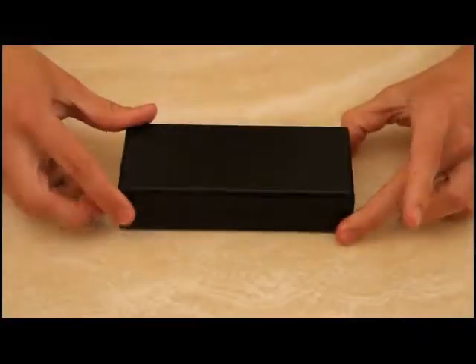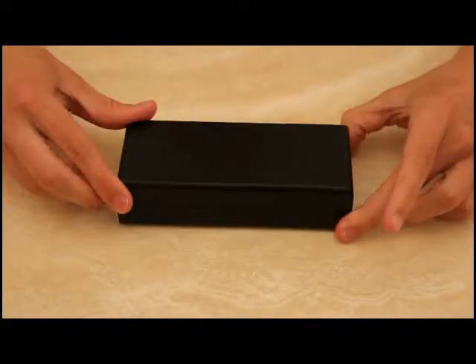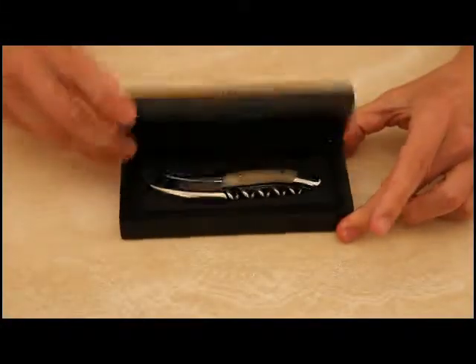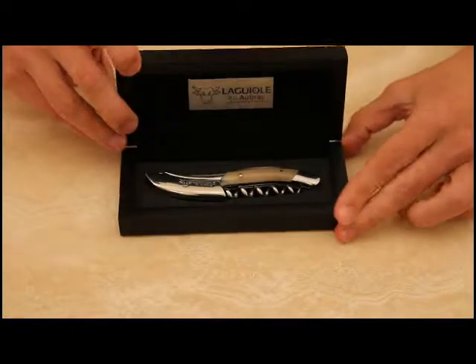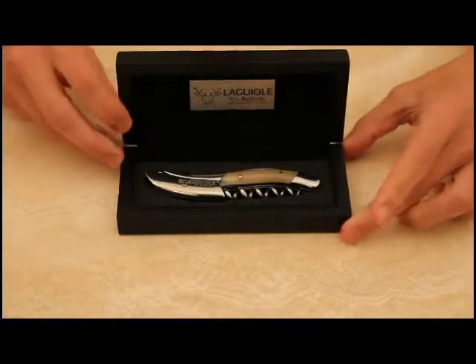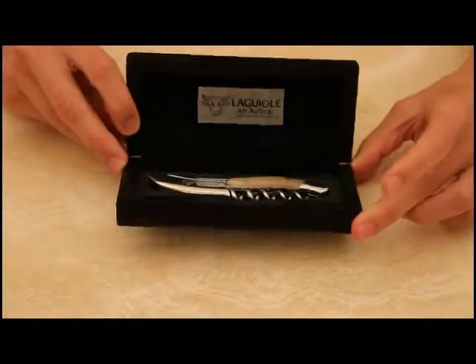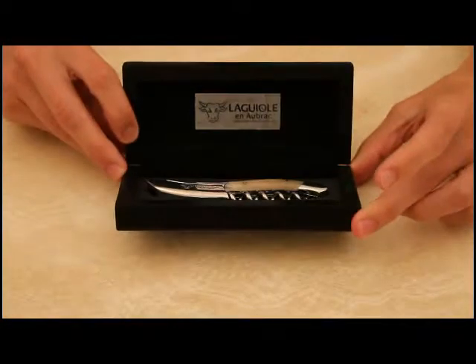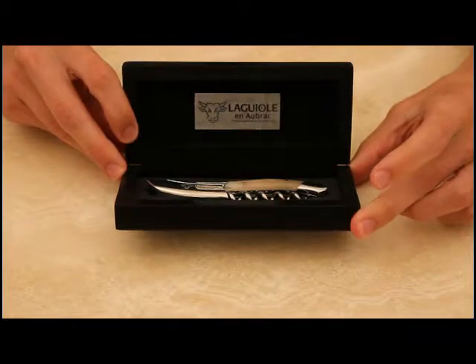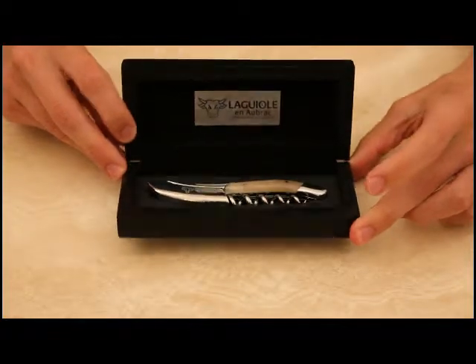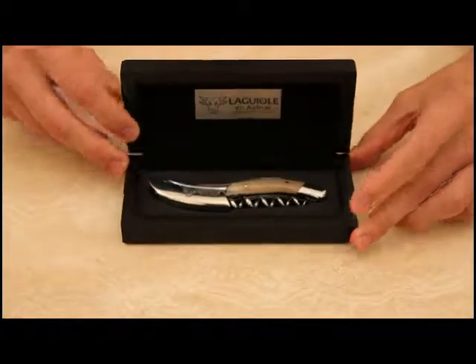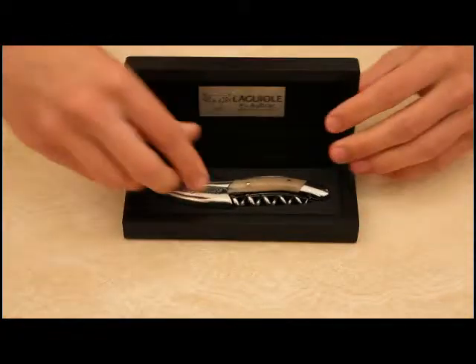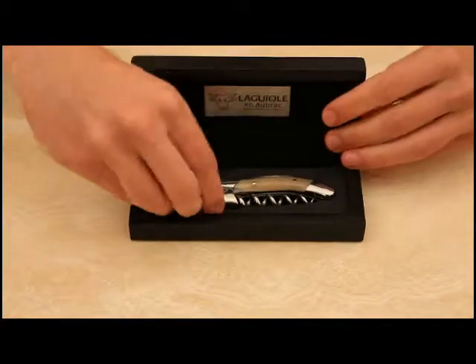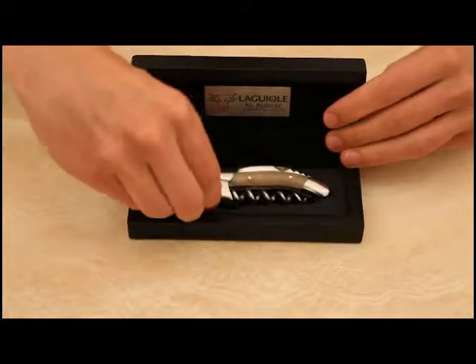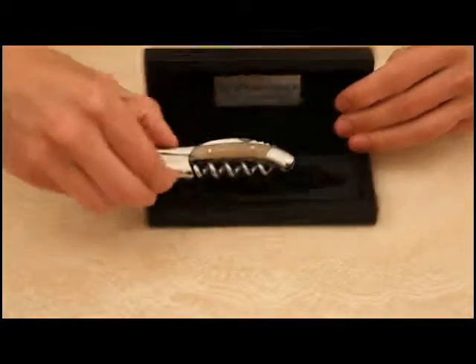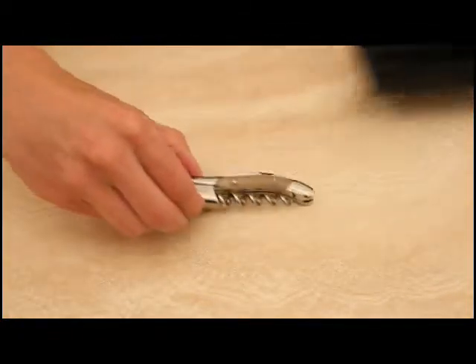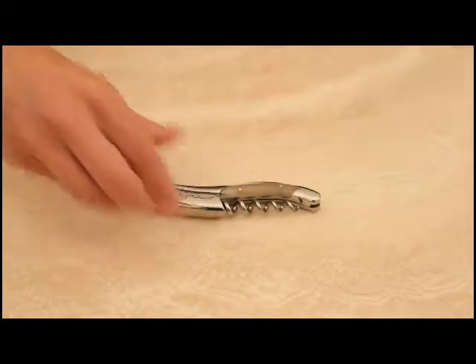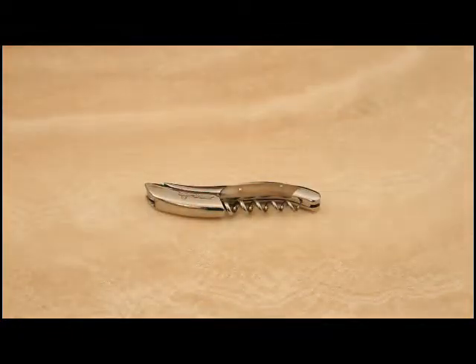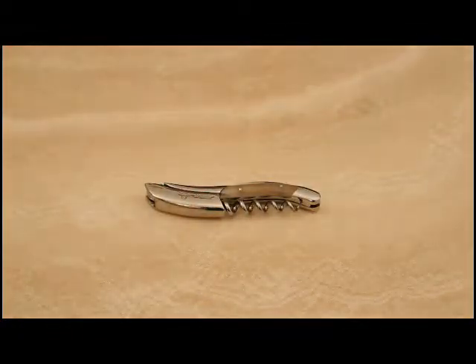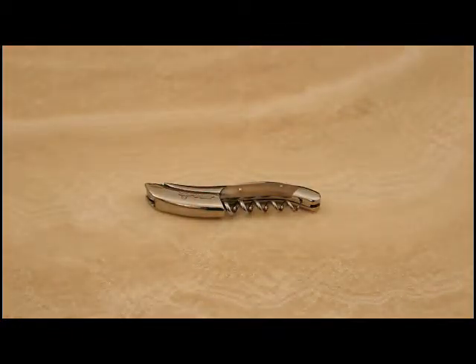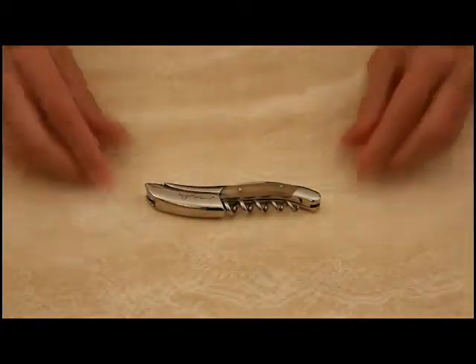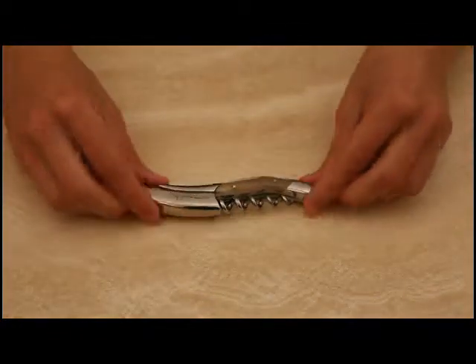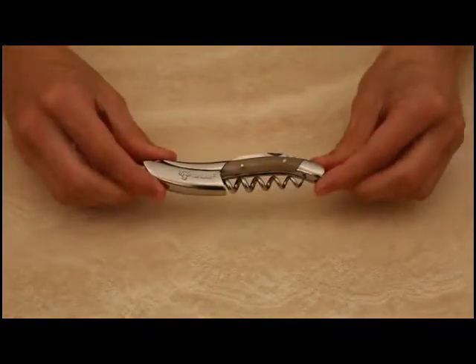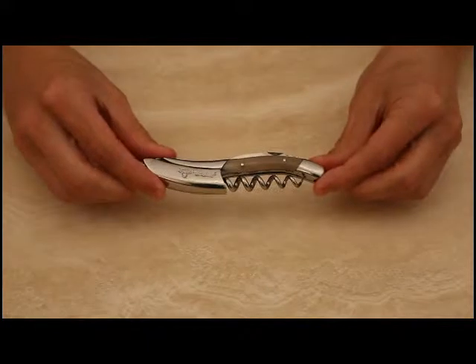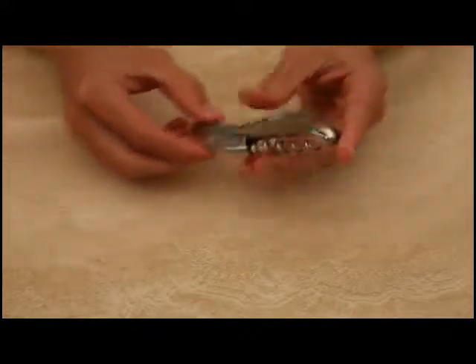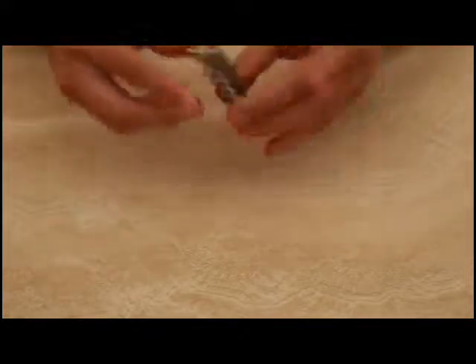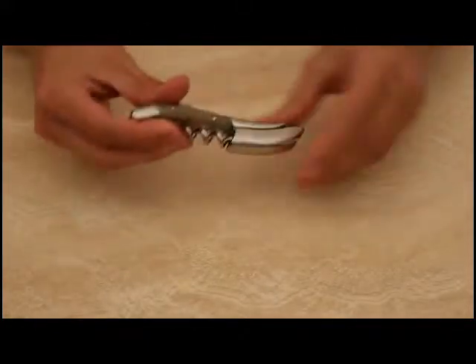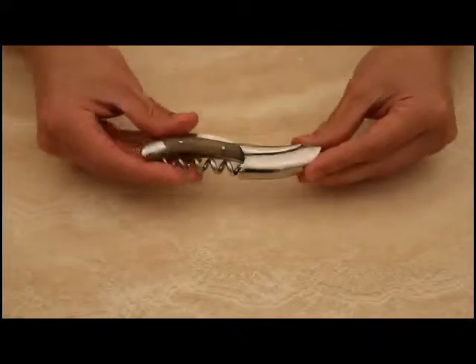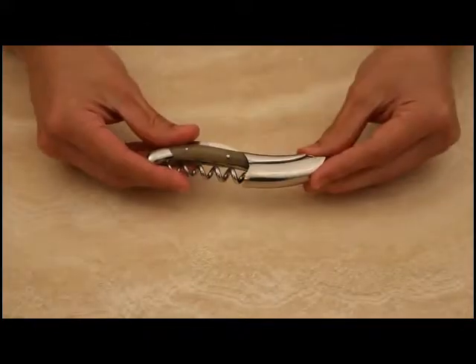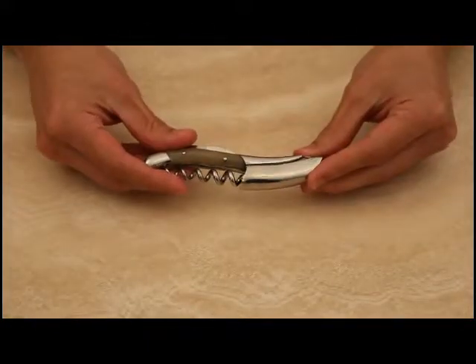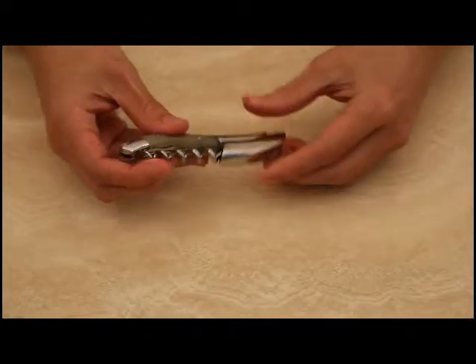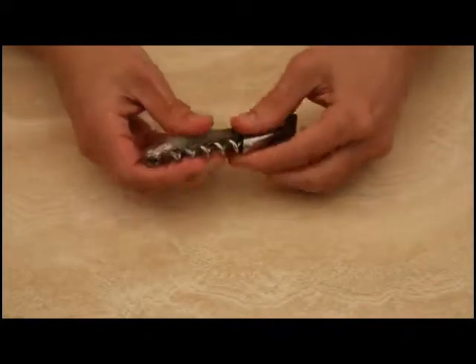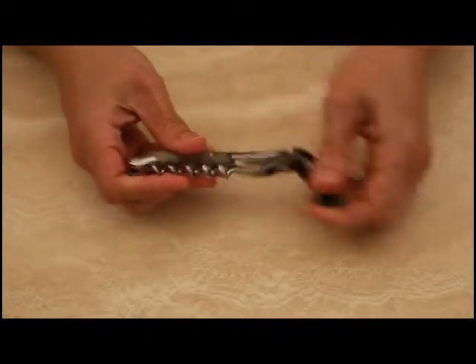The Laguio Inabrak light horn handle corkscrew is supplied in a branded presentation case. It's made from stainless steel and features a light horn handle.